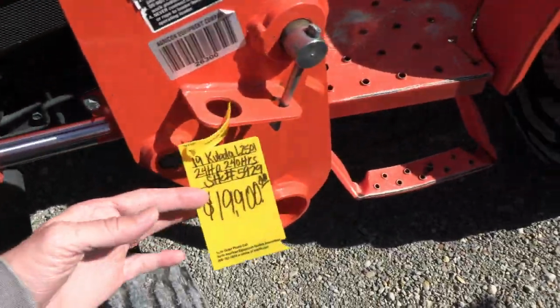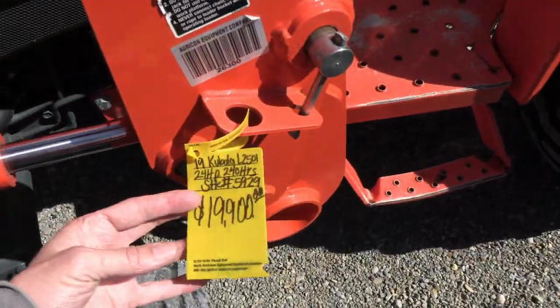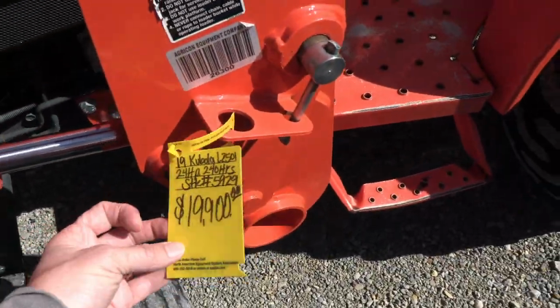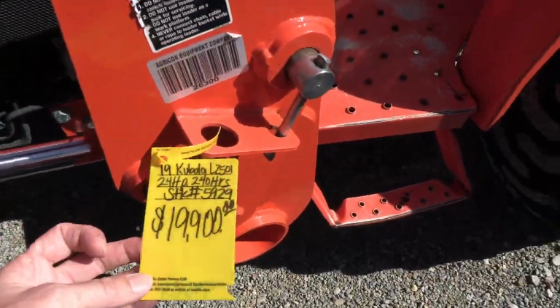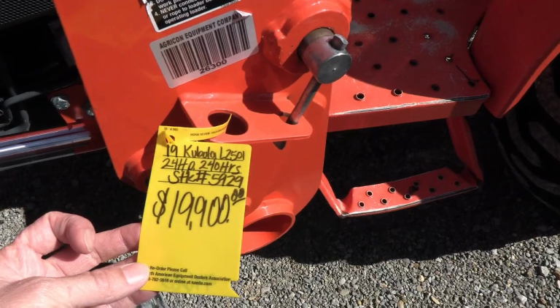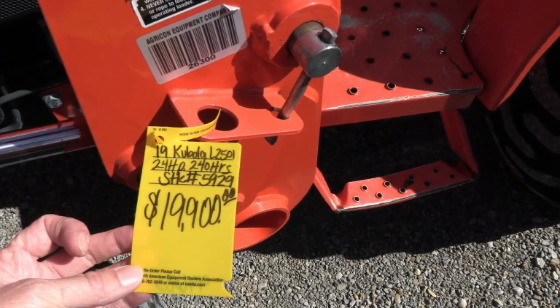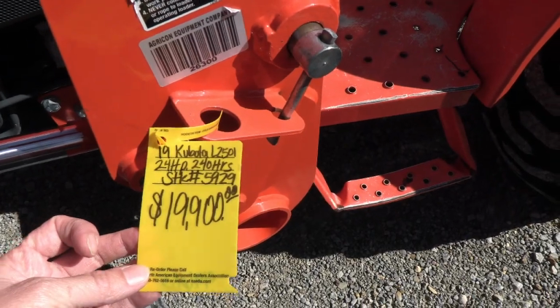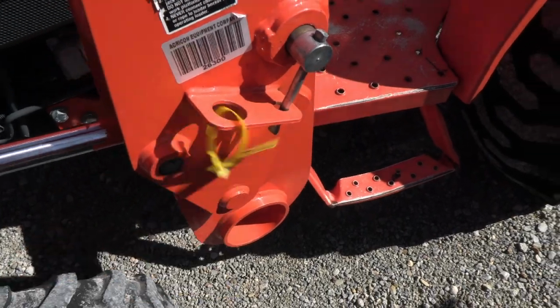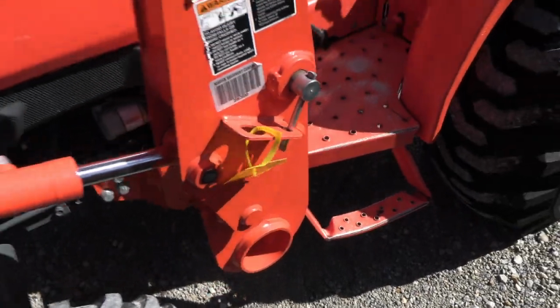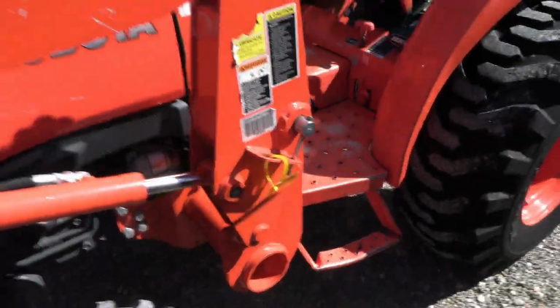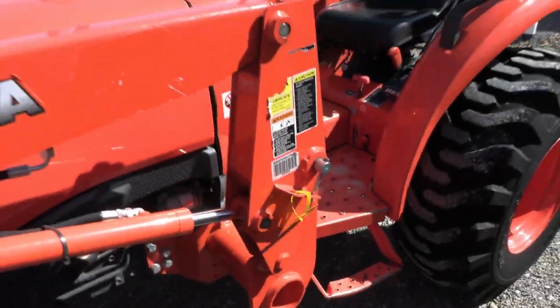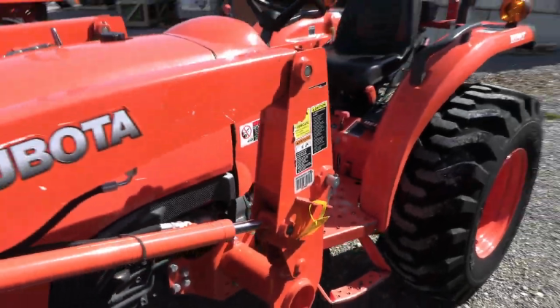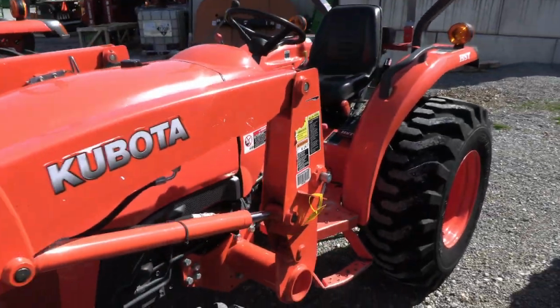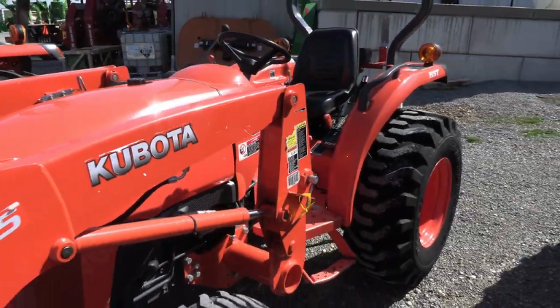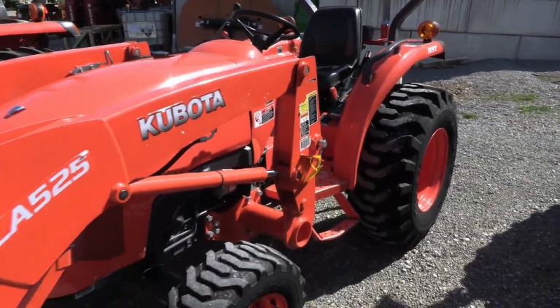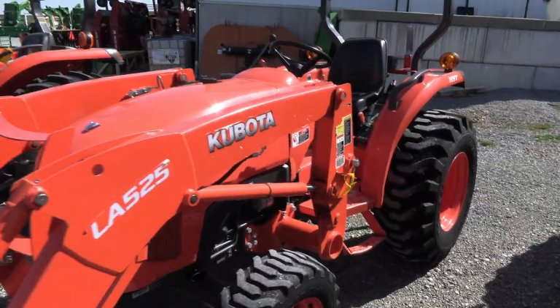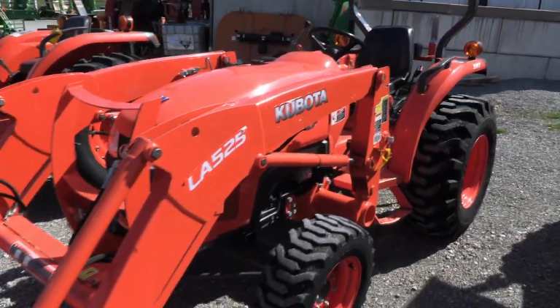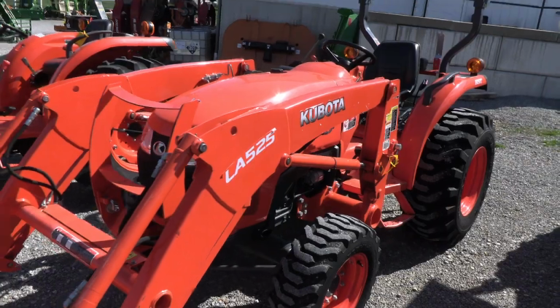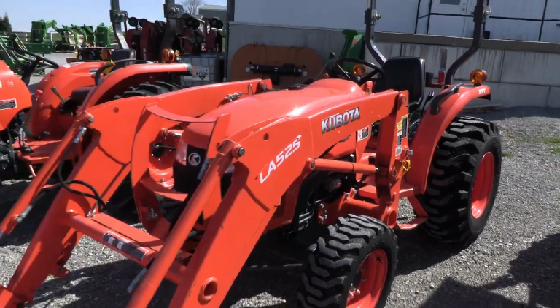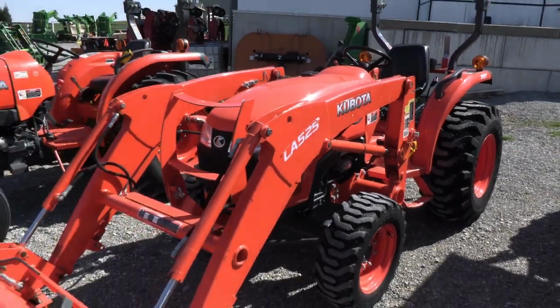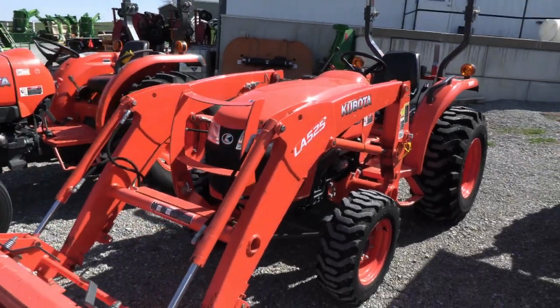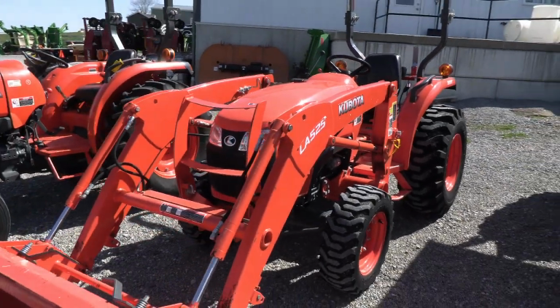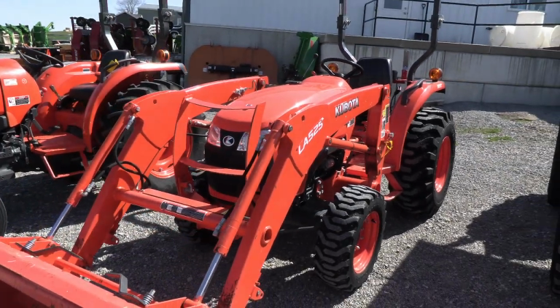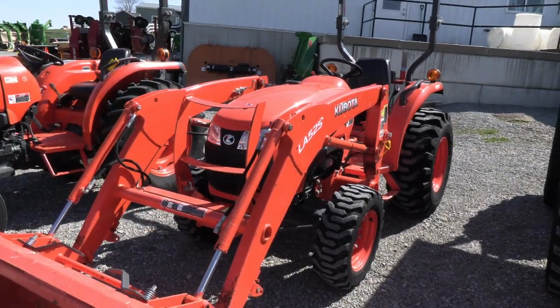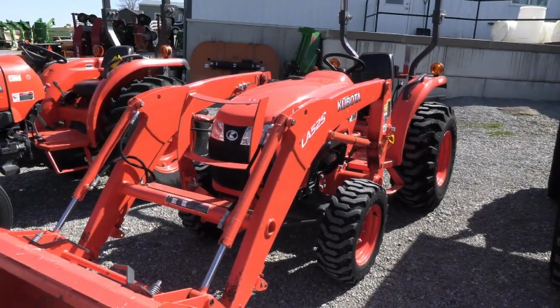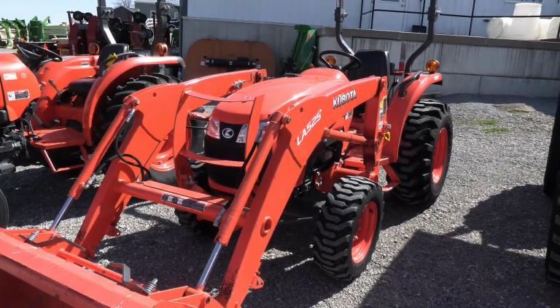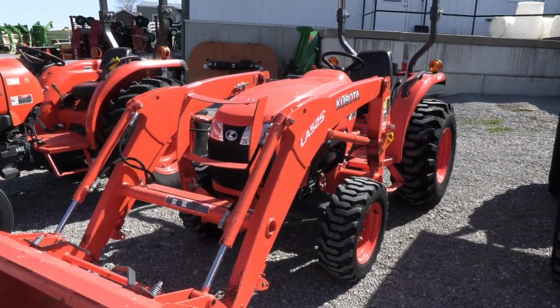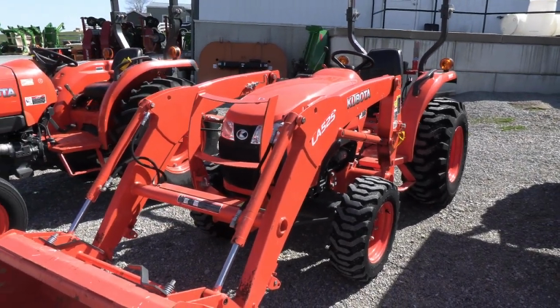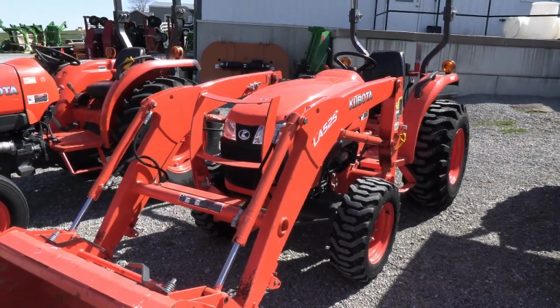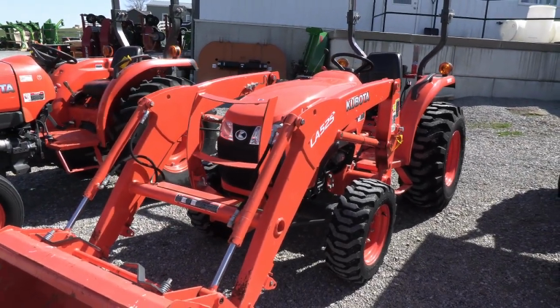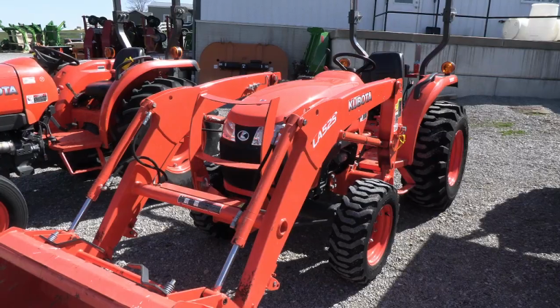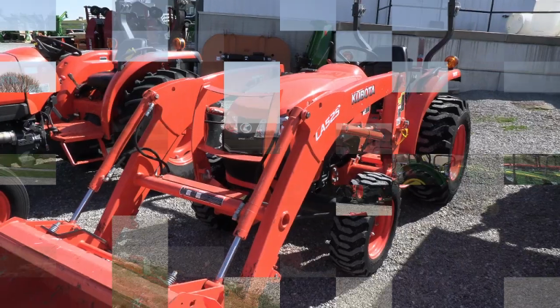We do take trades and offer financing for qualified customers. We can also arrange delivery within the US. If you have questions regarding this tractor or any of our other used machines, please contact us at masttractor.com.